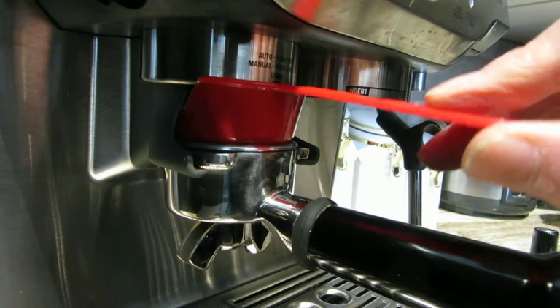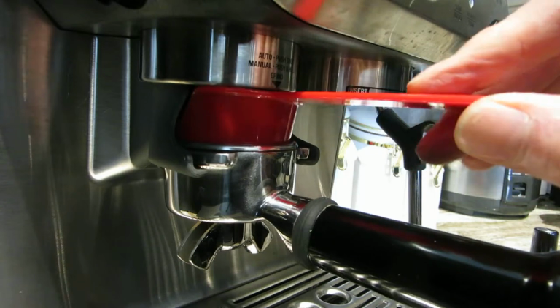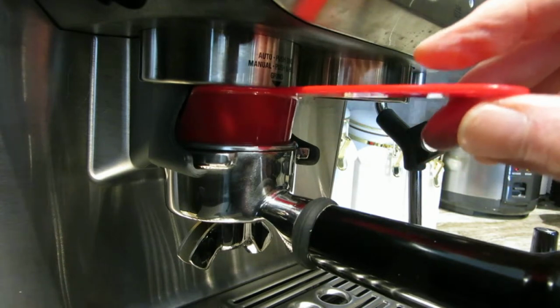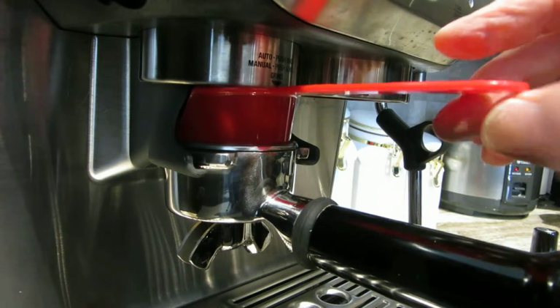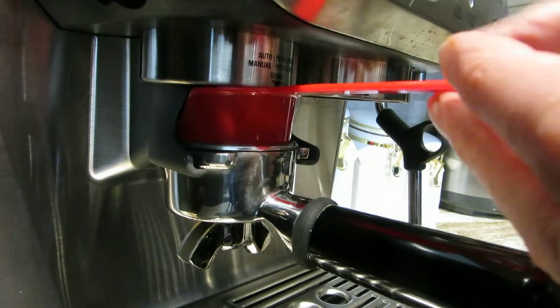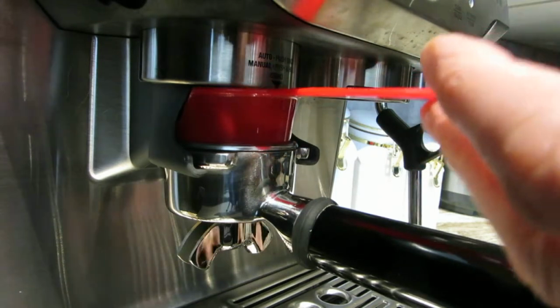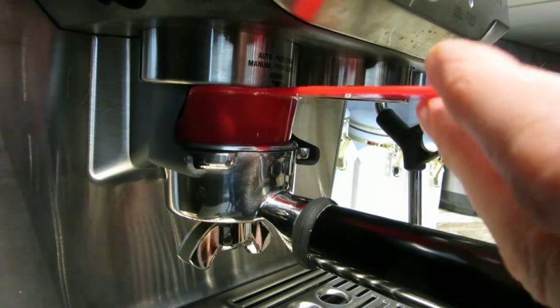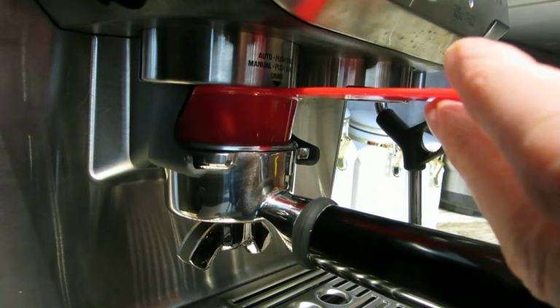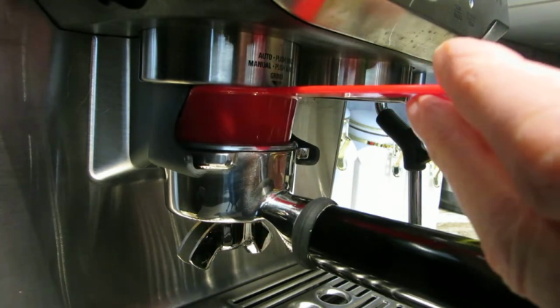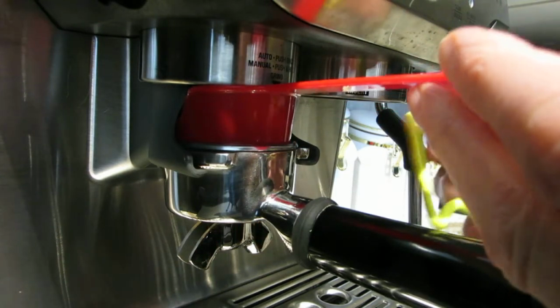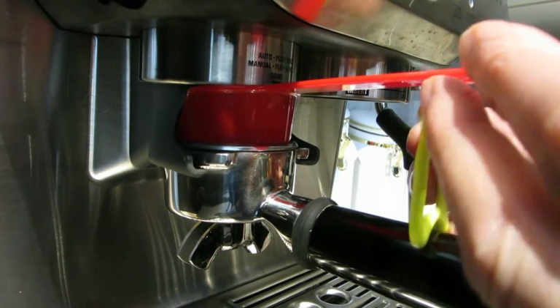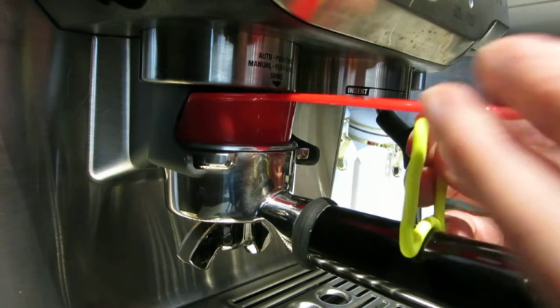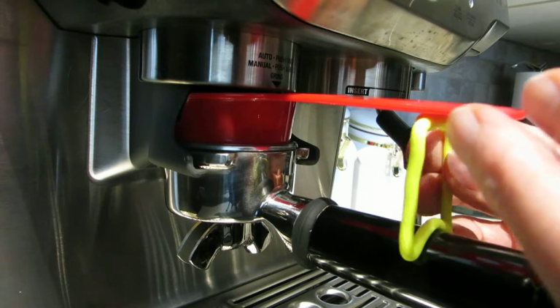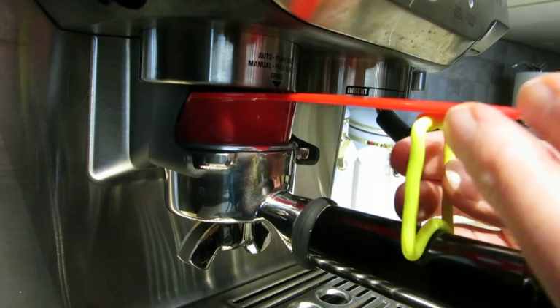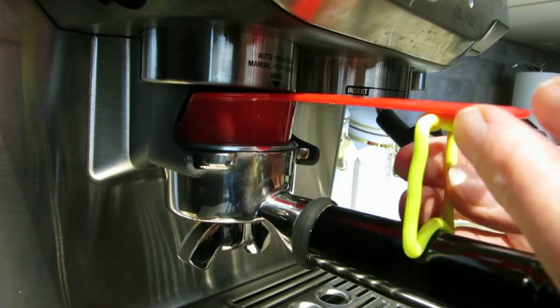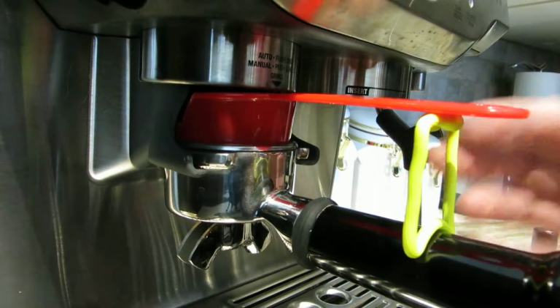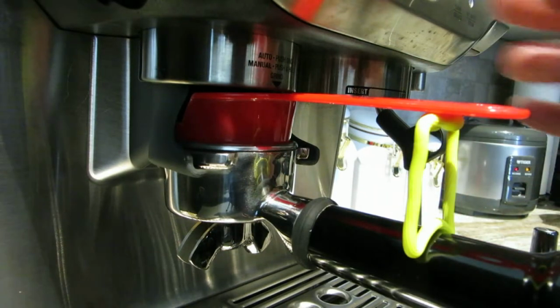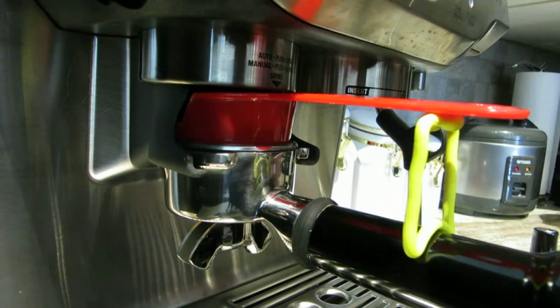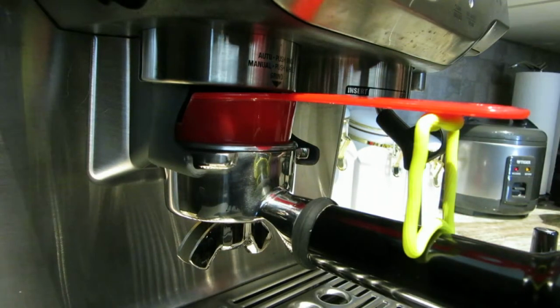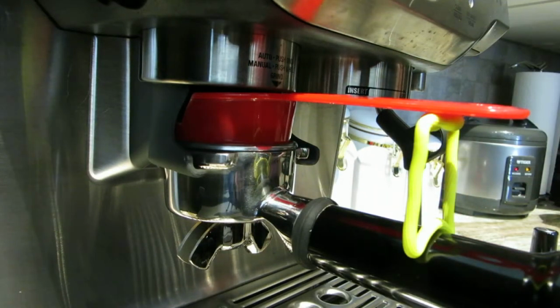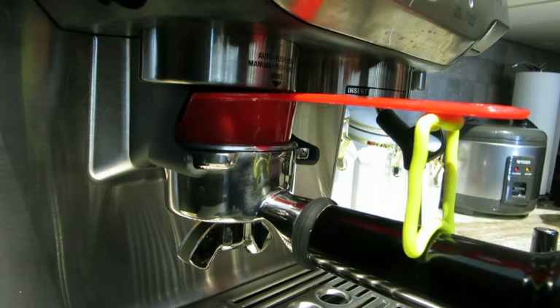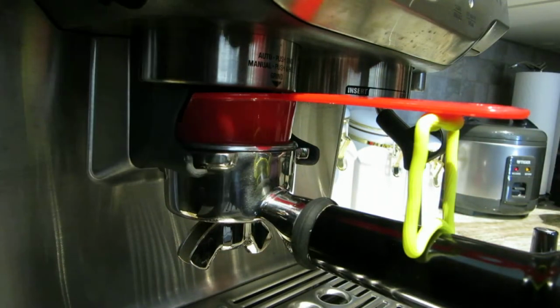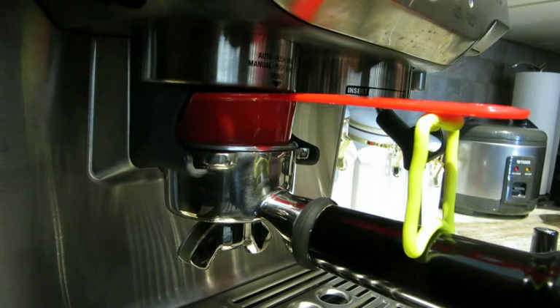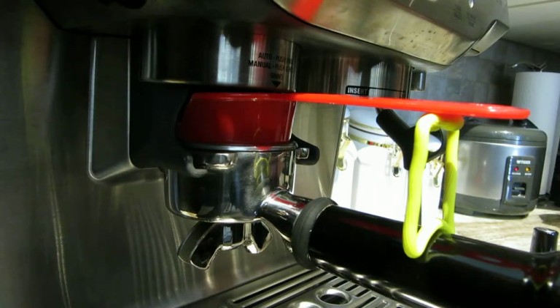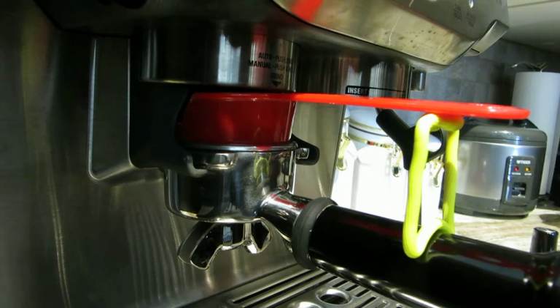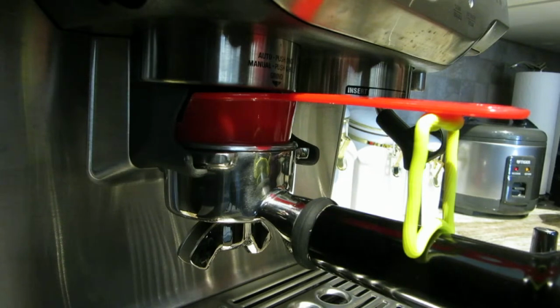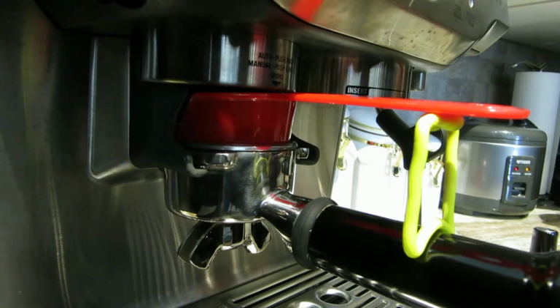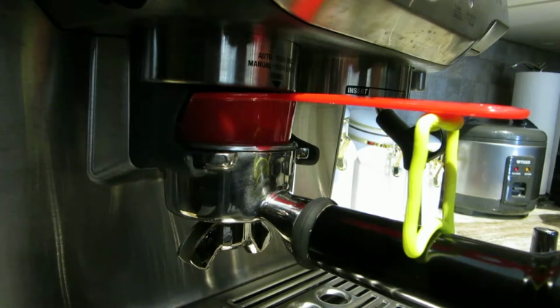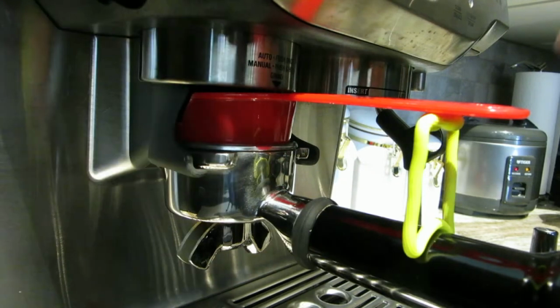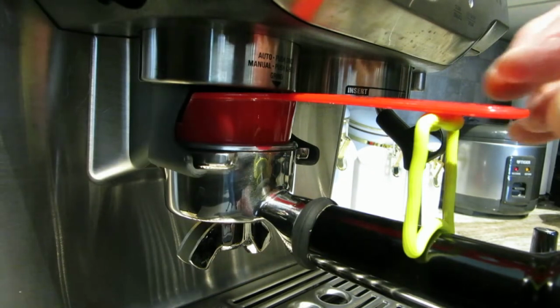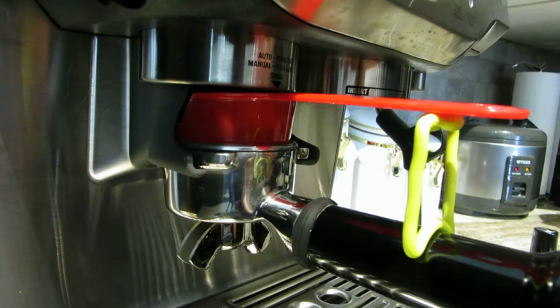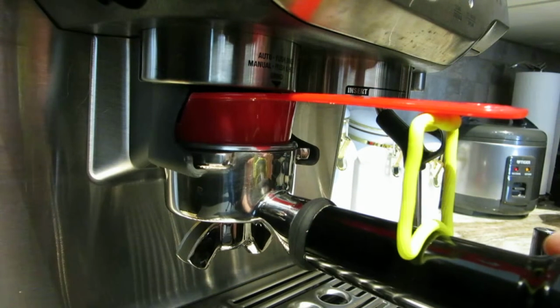It'll contain some of them on the front — I know that. So I made this gizmo here, I put a little prop under to hold it up, and now I'll grind the coffee and see how it works.